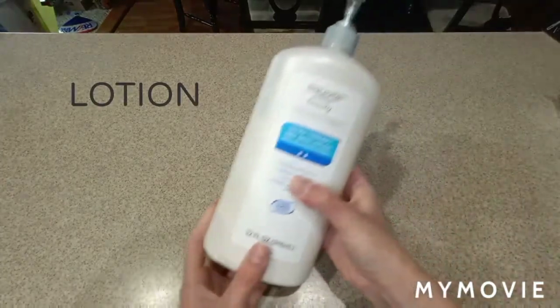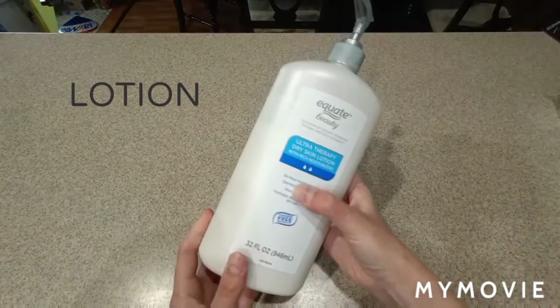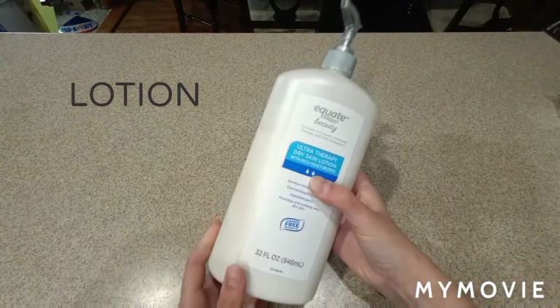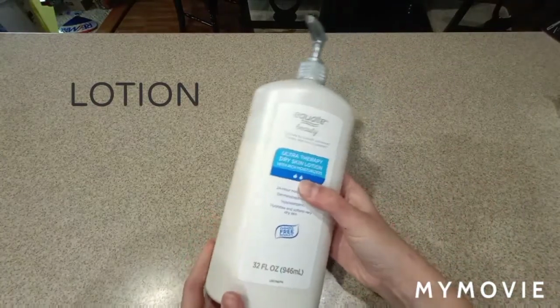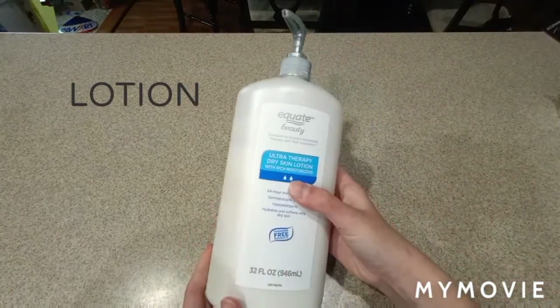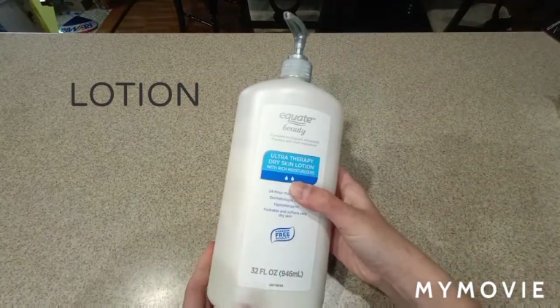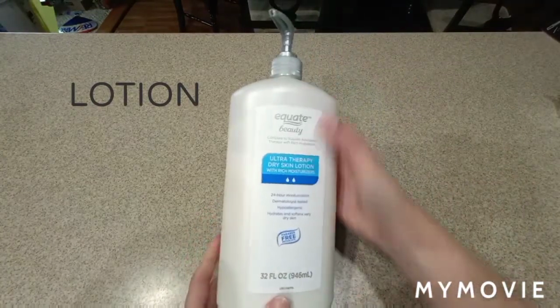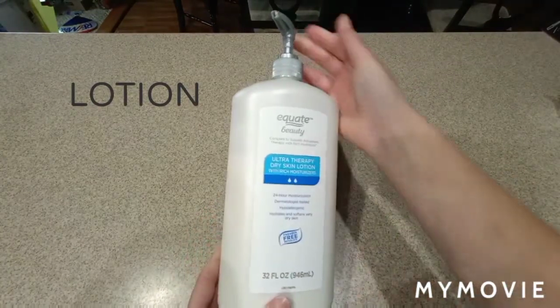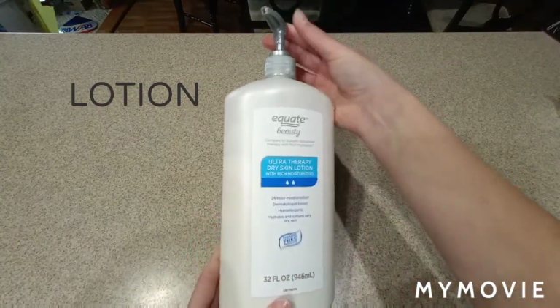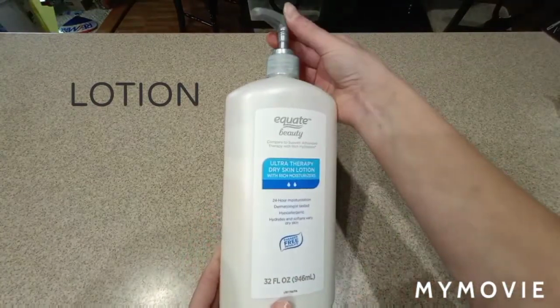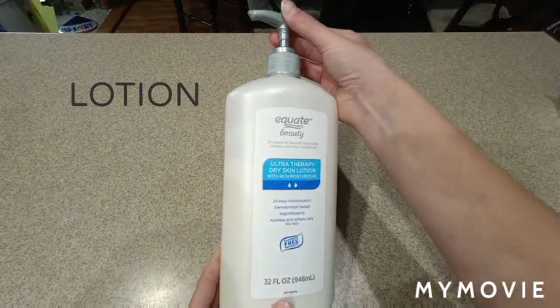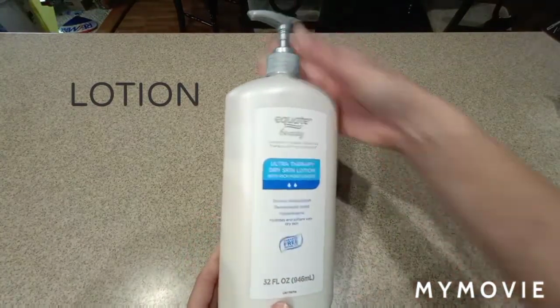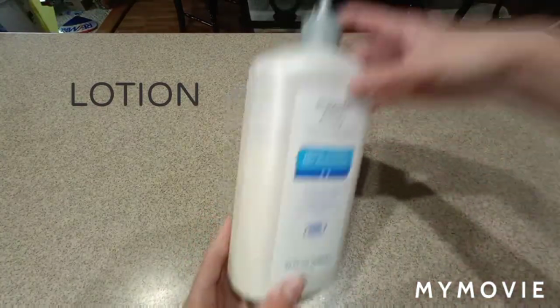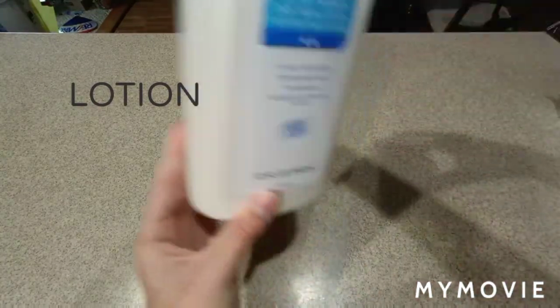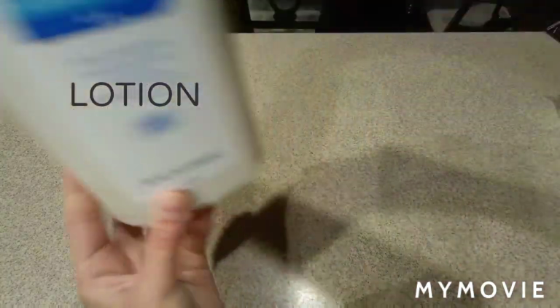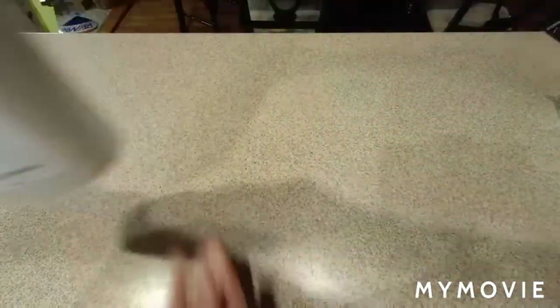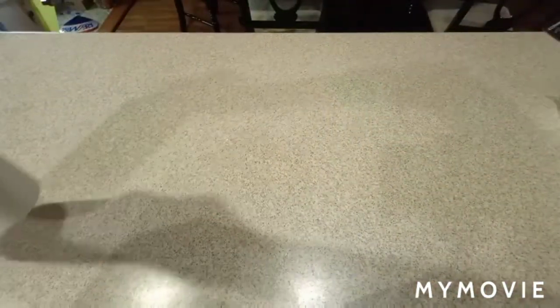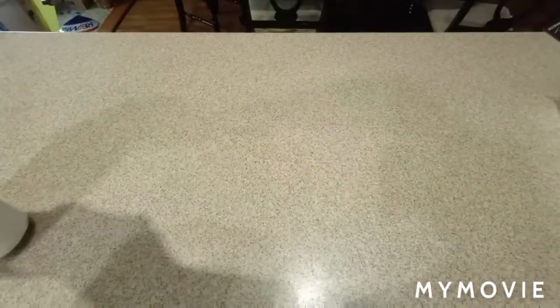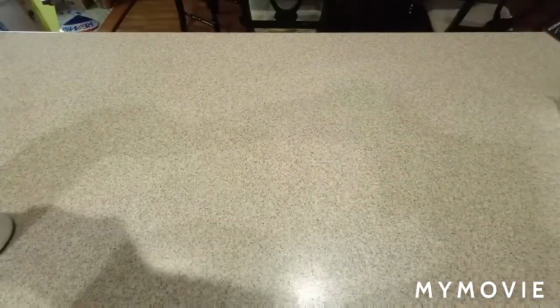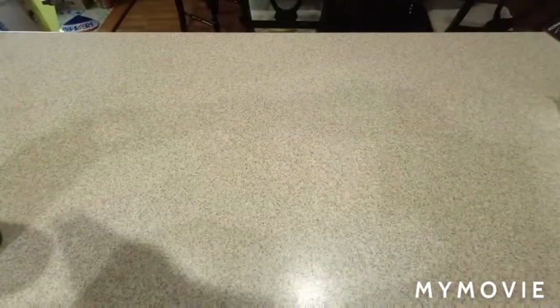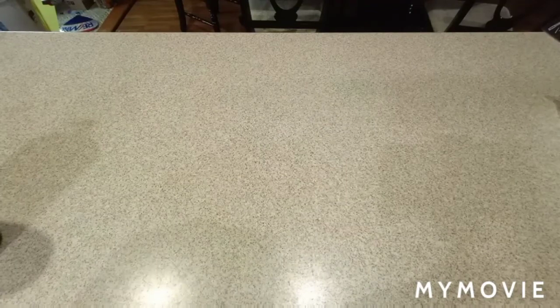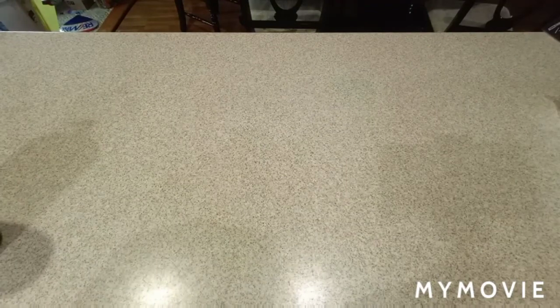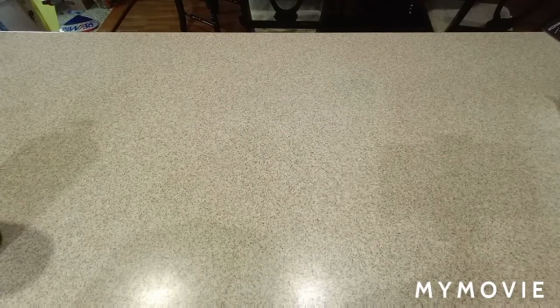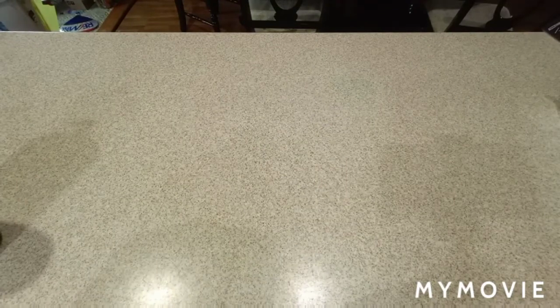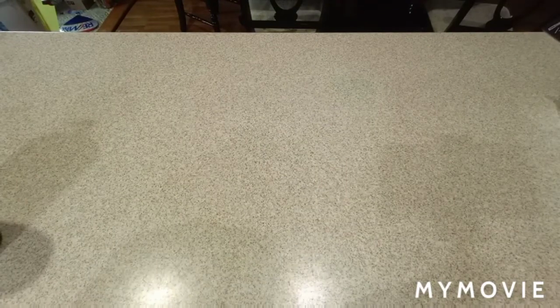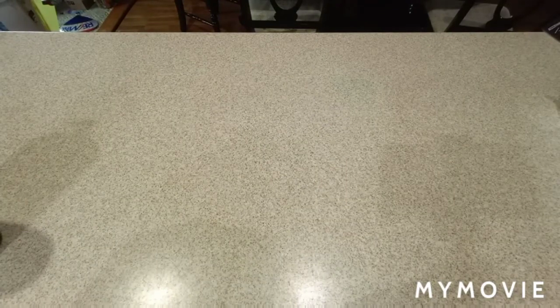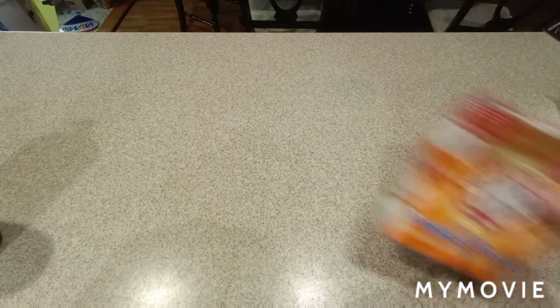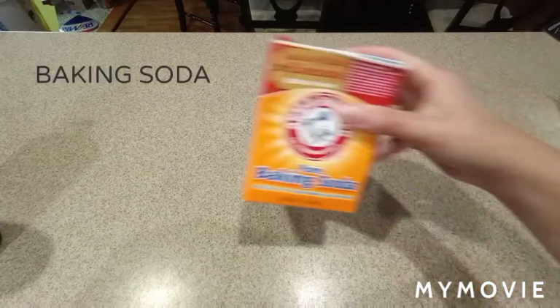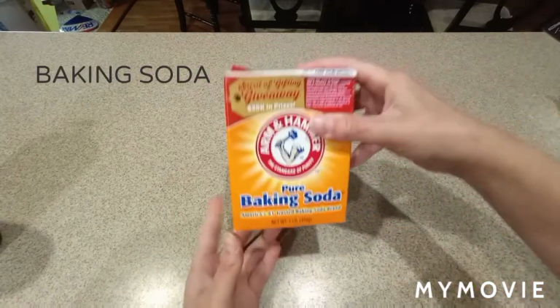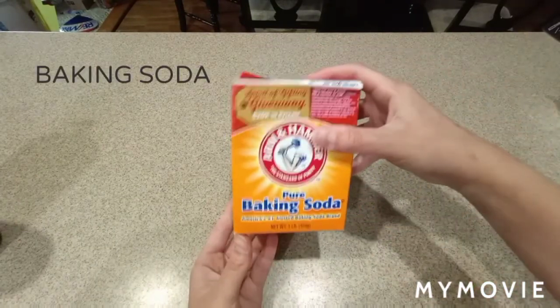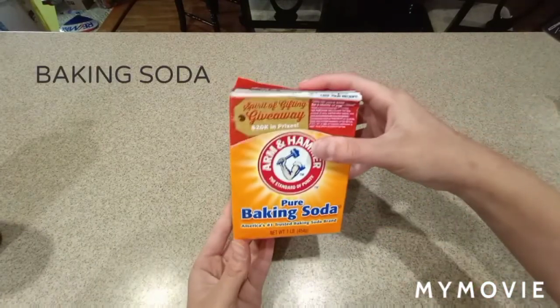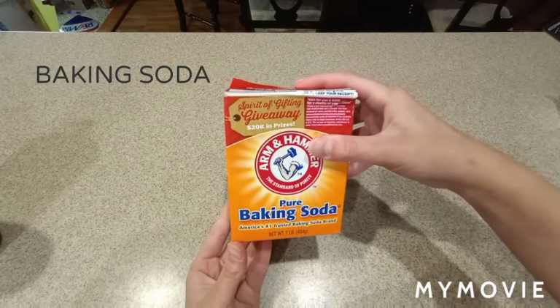The next ingredient you're going to need is some lotion. I just have lotion from Walmart. Any lotion will work.